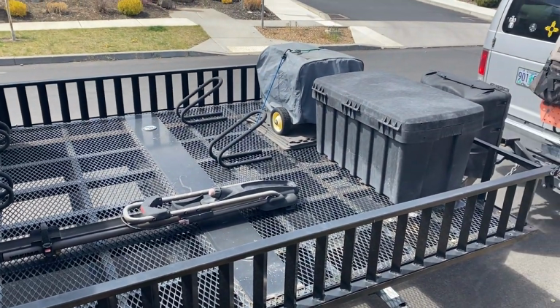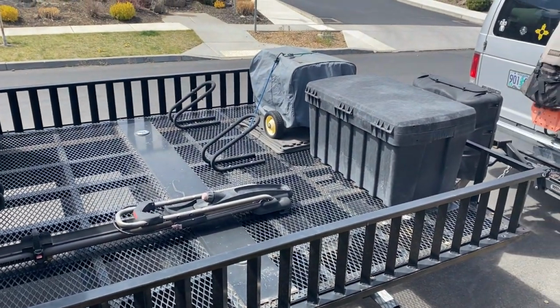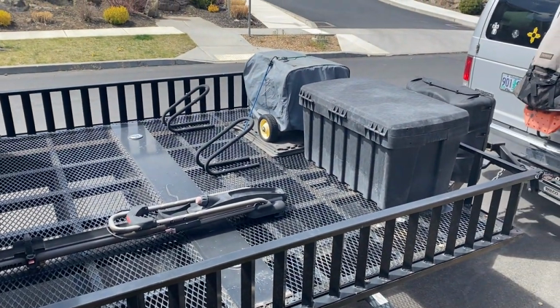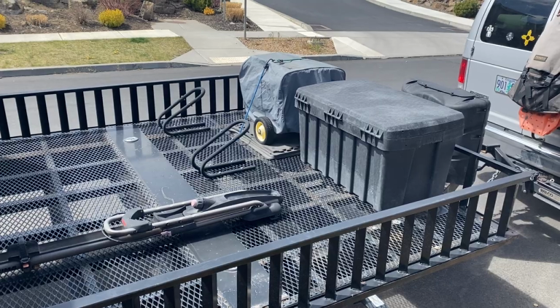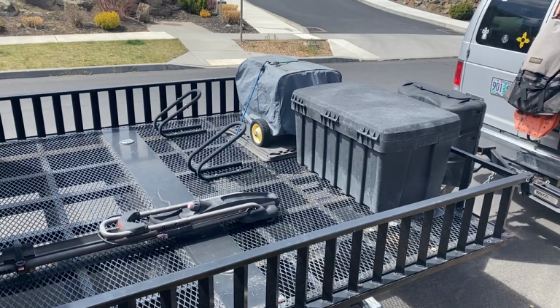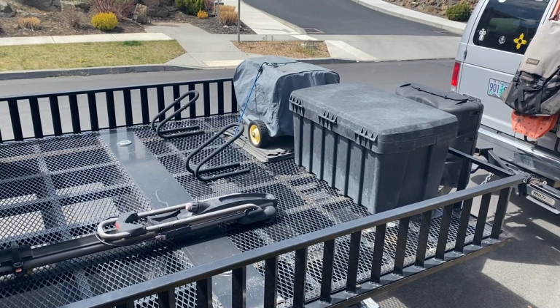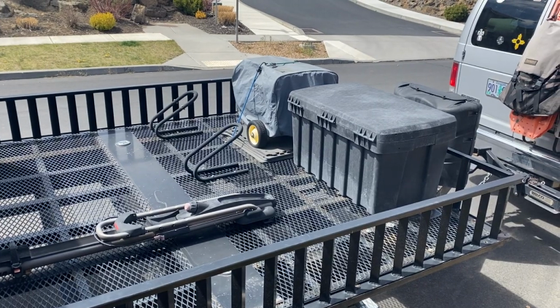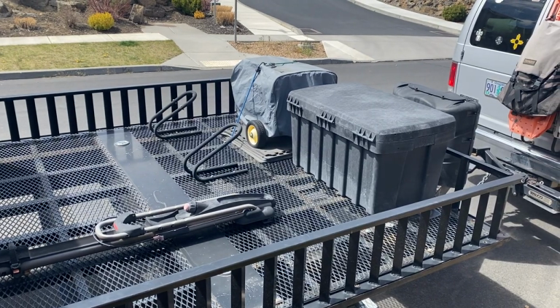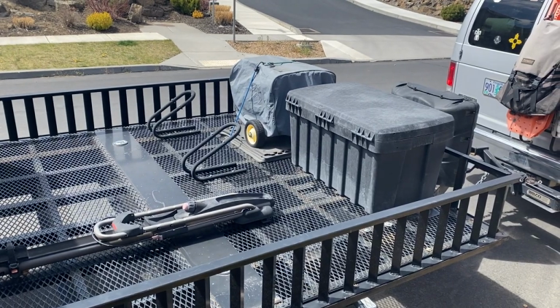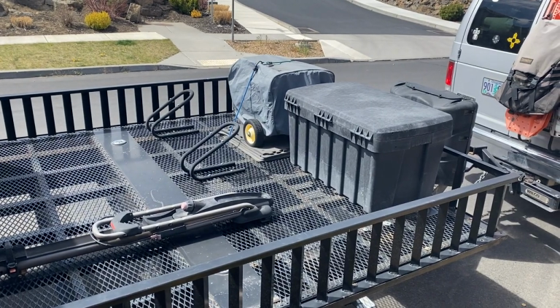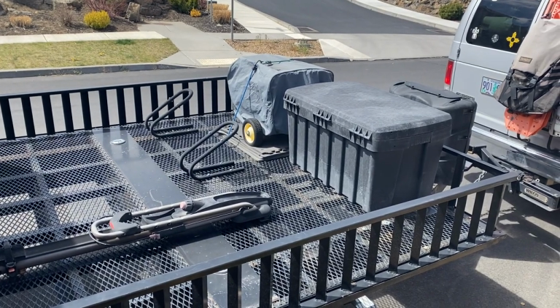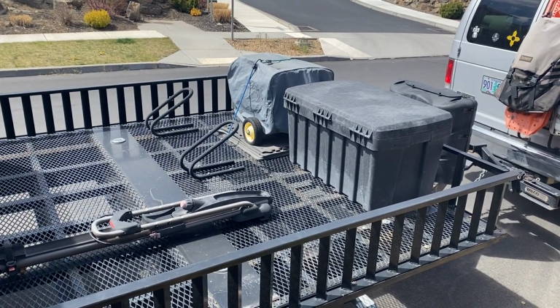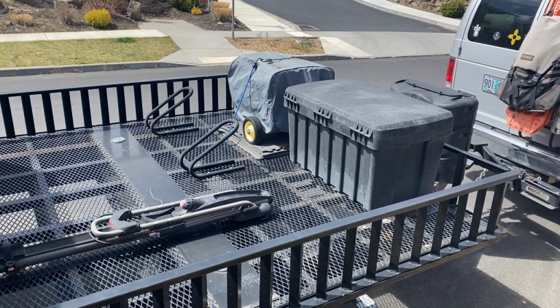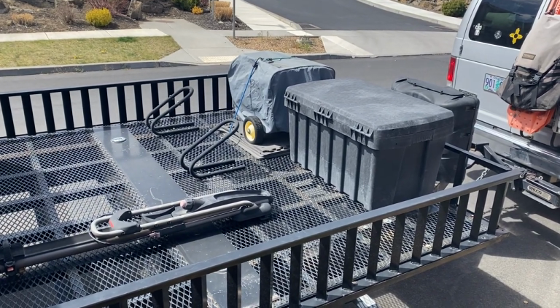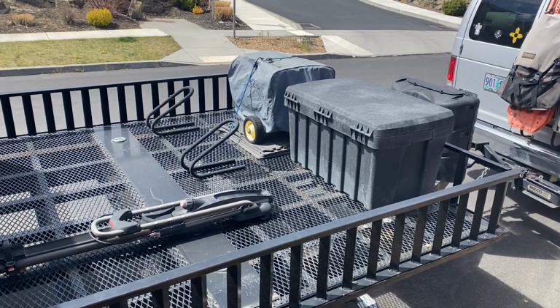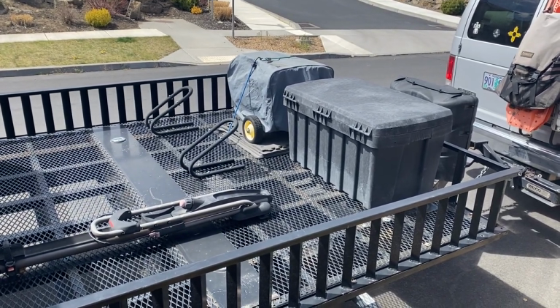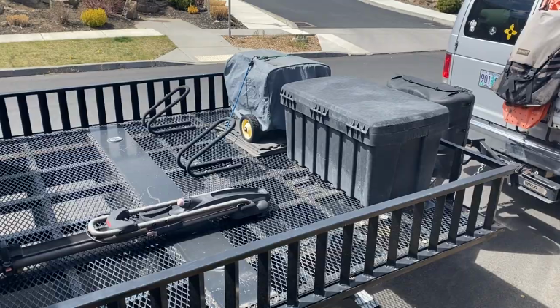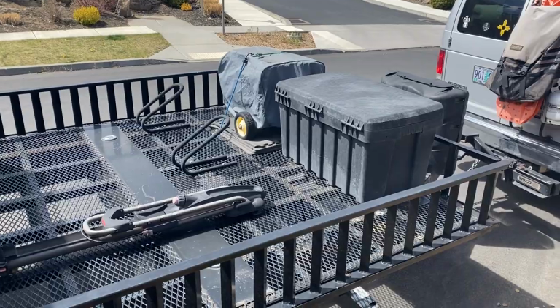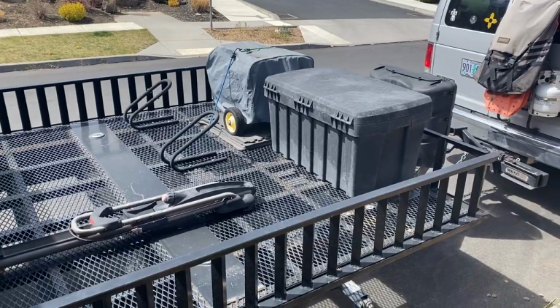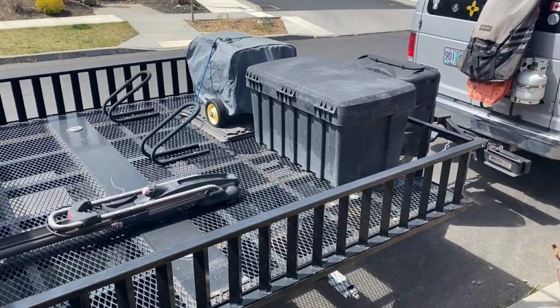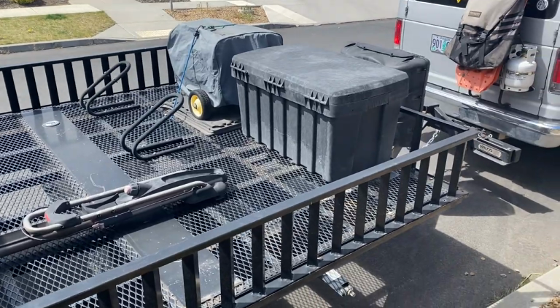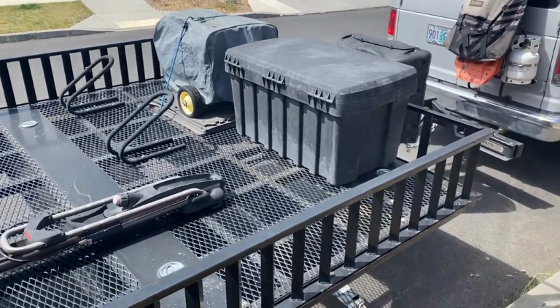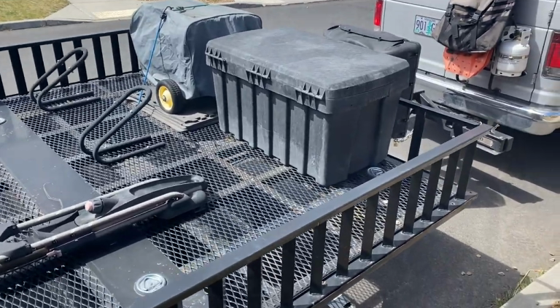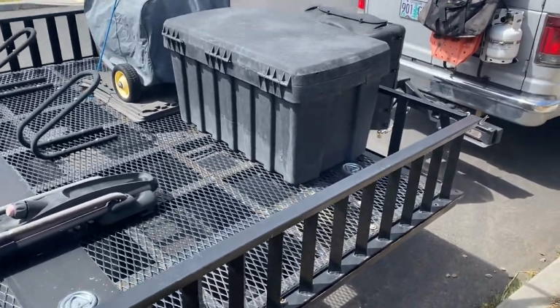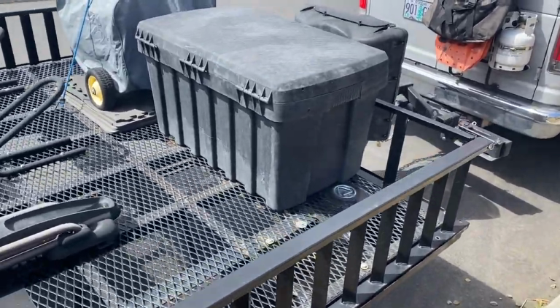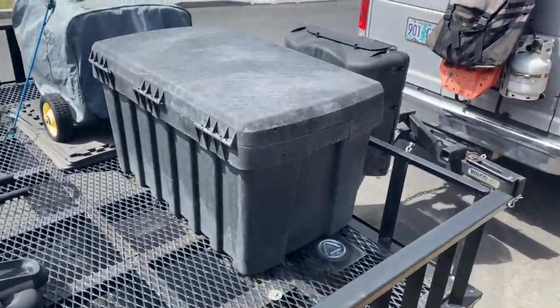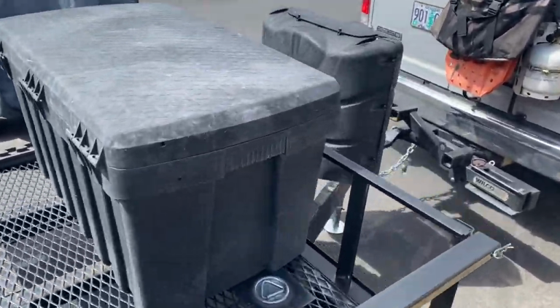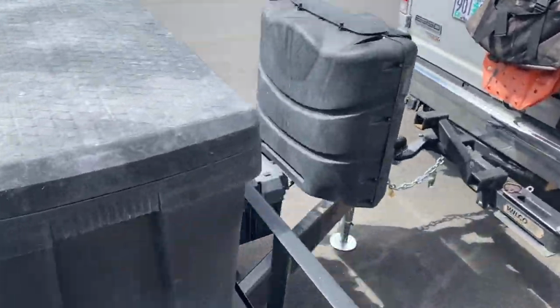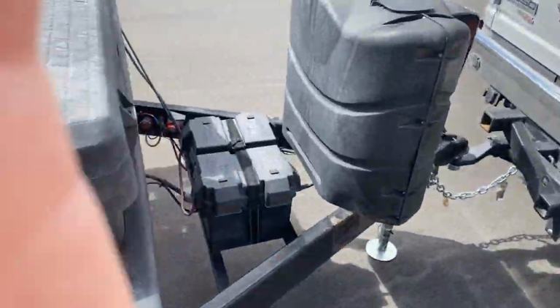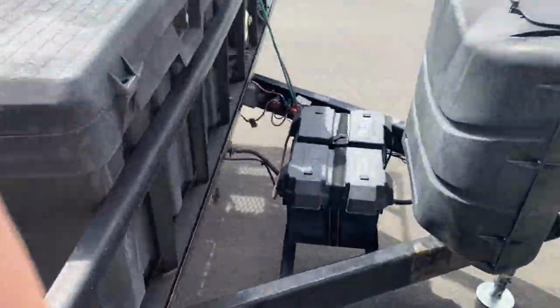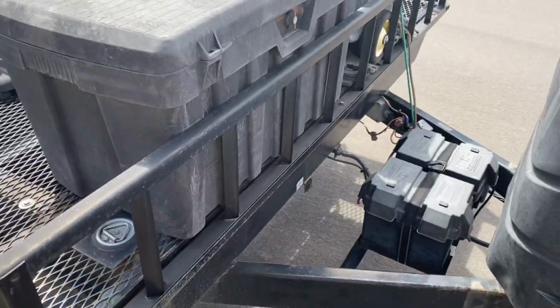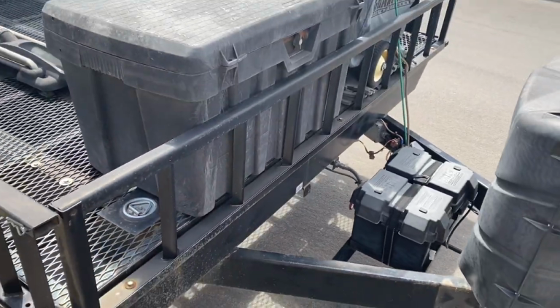It comes with a 4500-watt generator that powers the air conditioner and the microwave. It also comes with a box on the front that we always use to keep firewood dry.